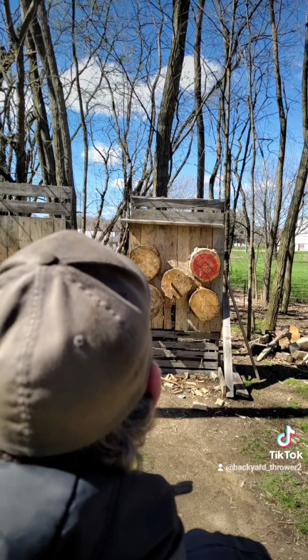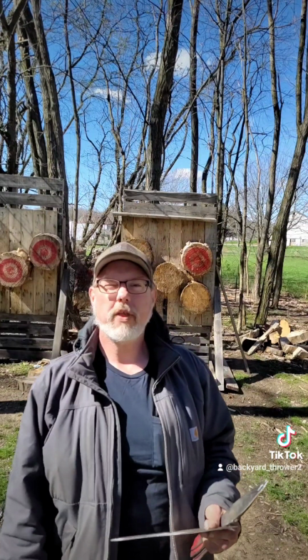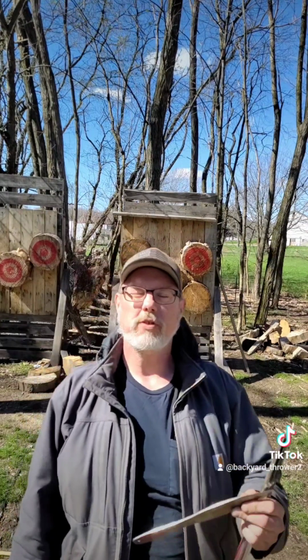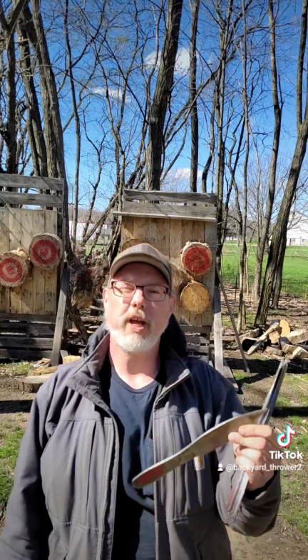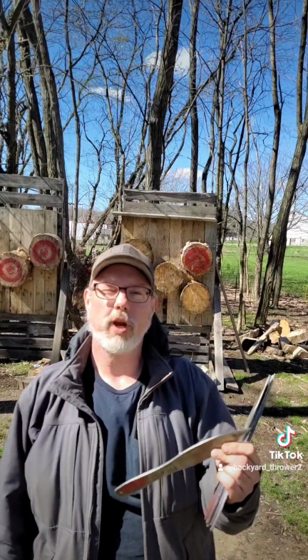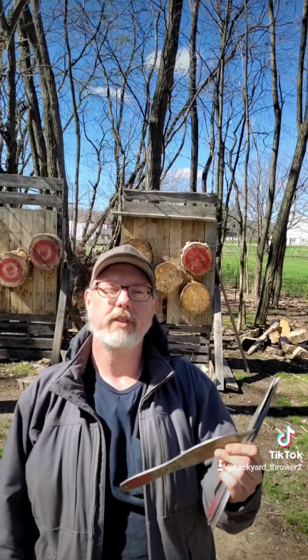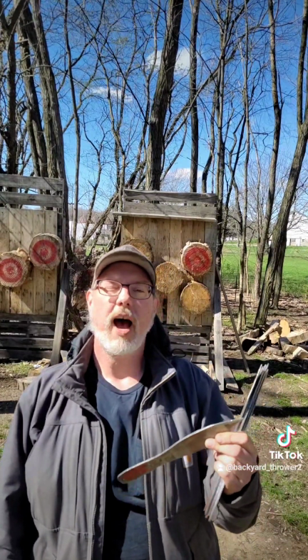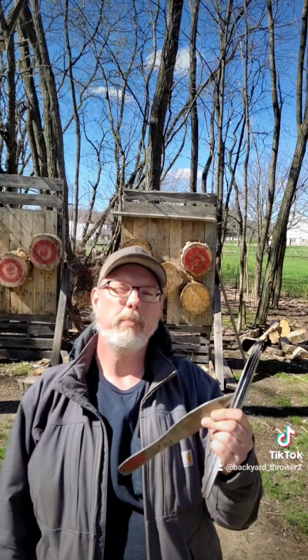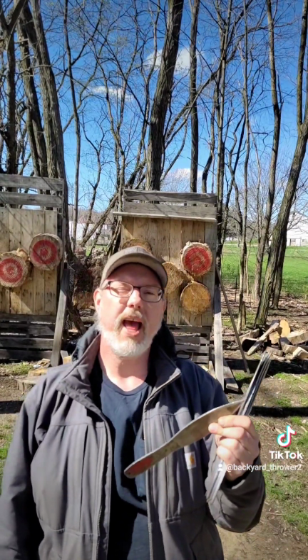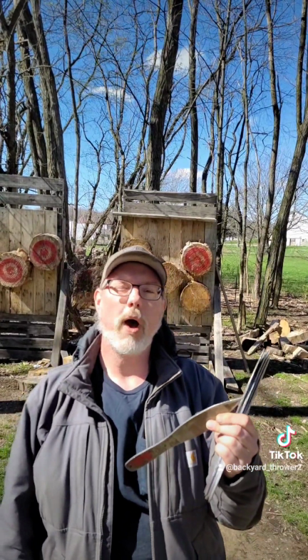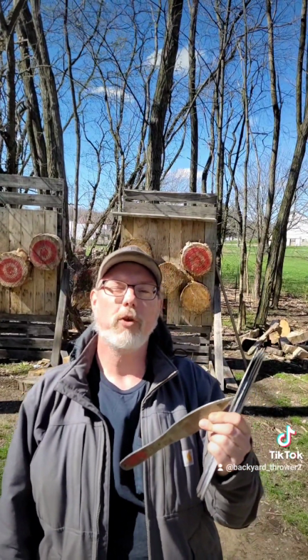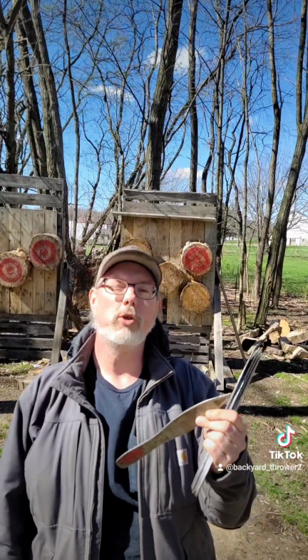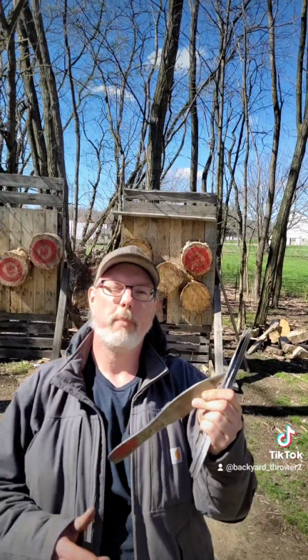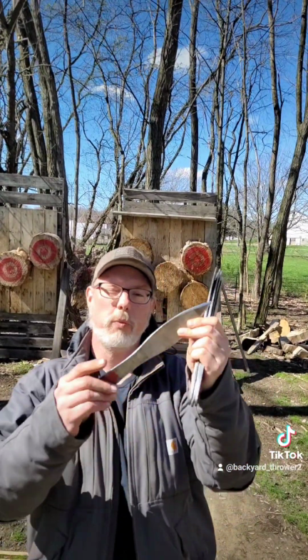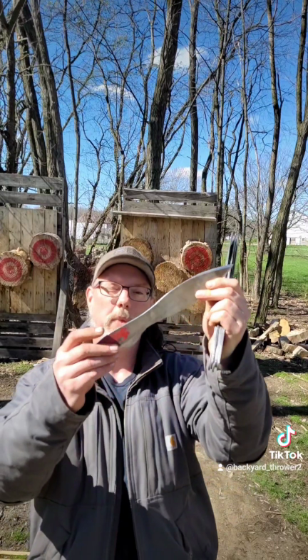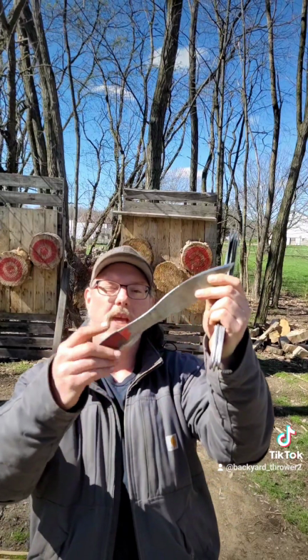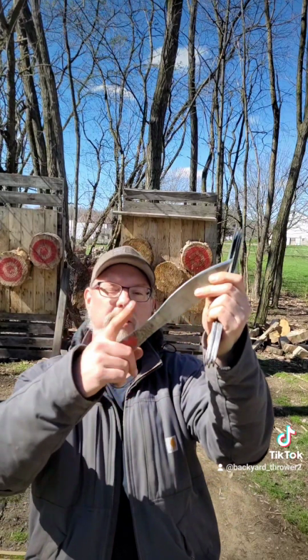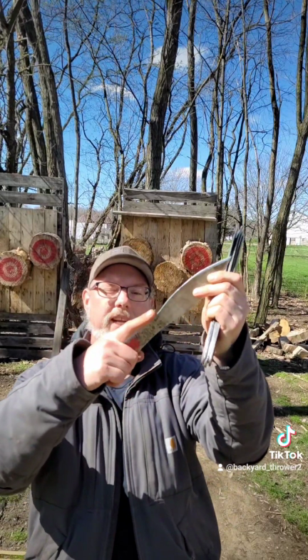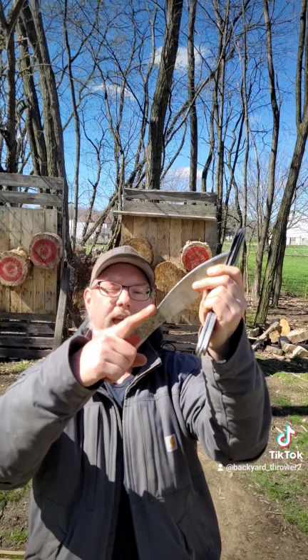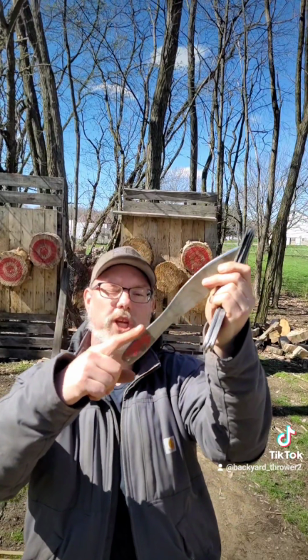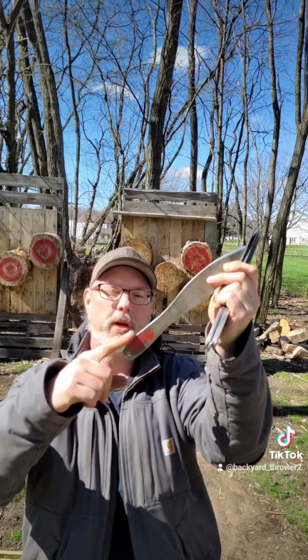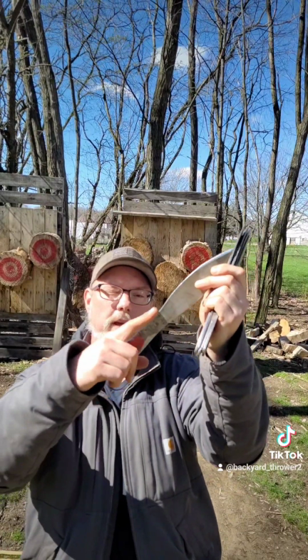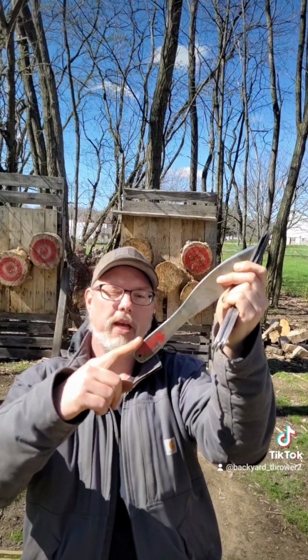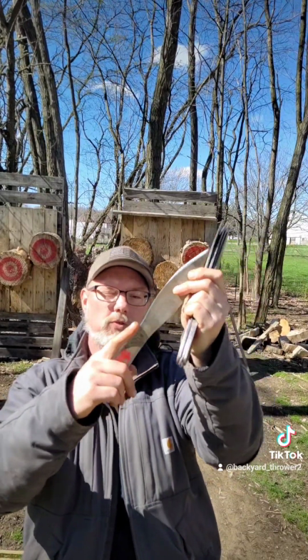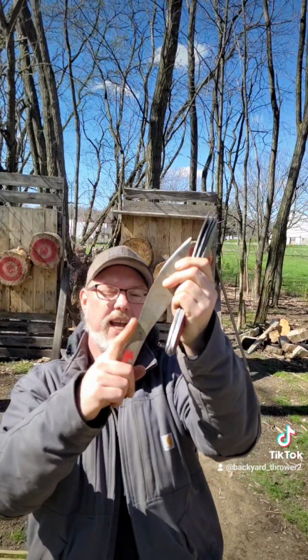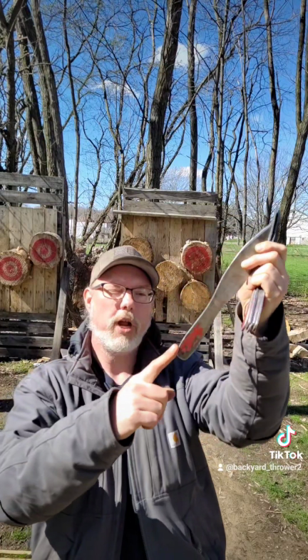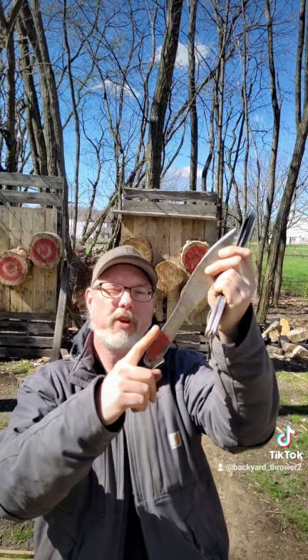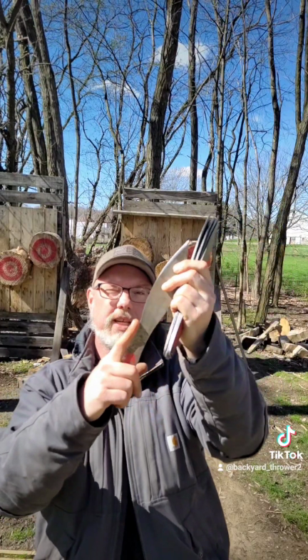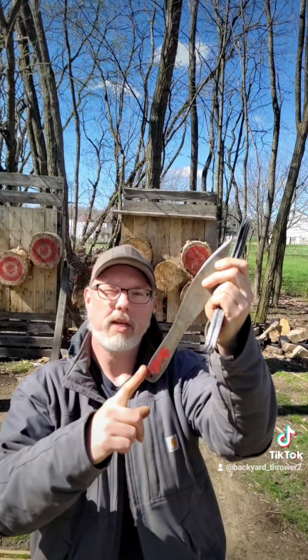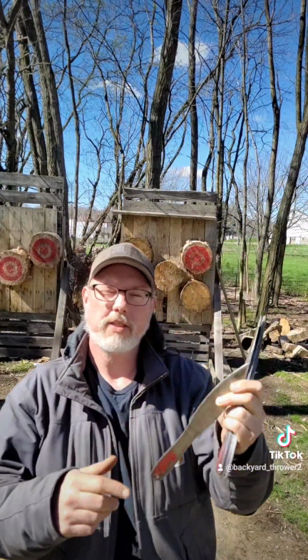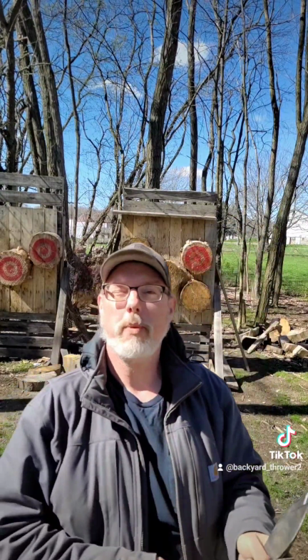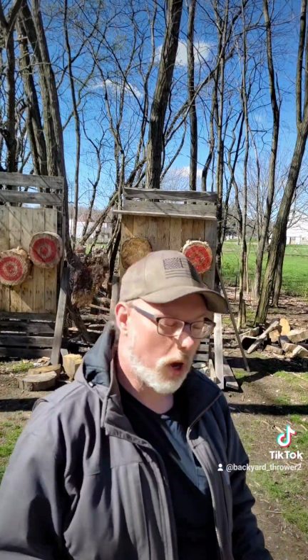Even though these are rotational knives, I've competed and won my first no-spin competition with them, because this blade and handle shape is really nice for a no-spin release. This is a four-meter throw.